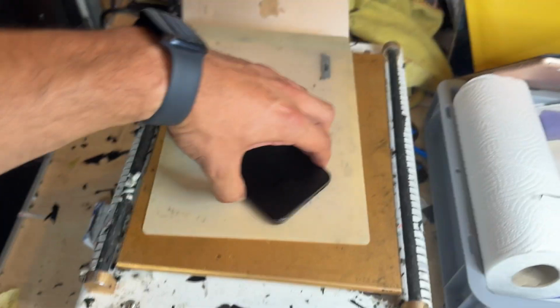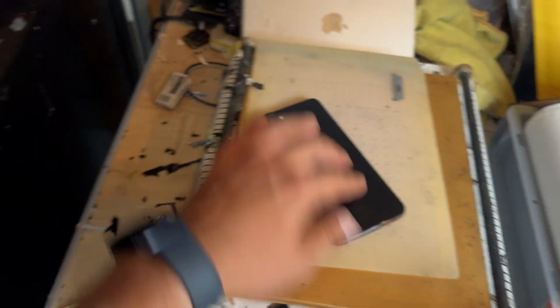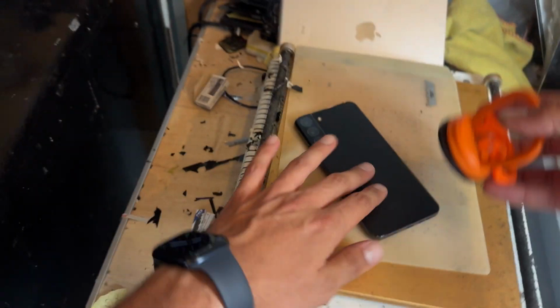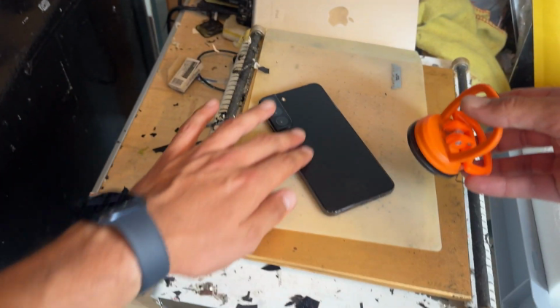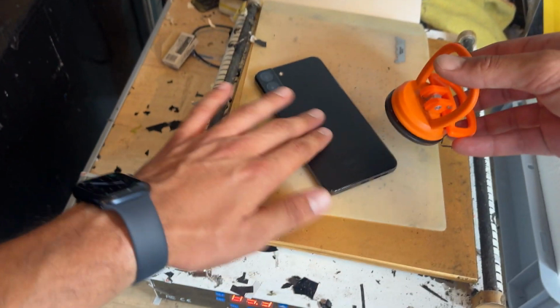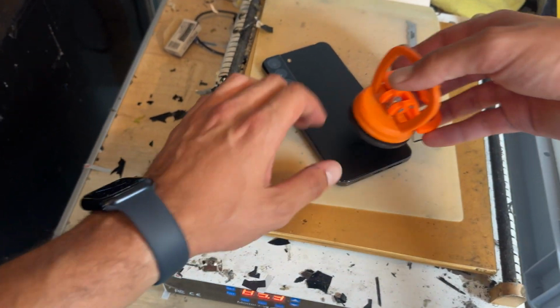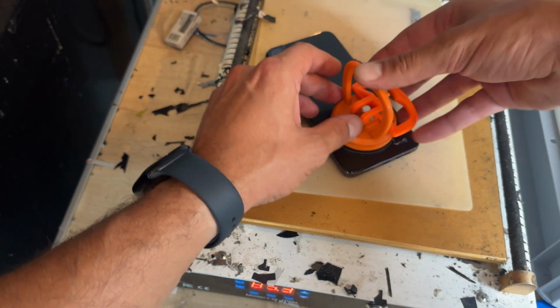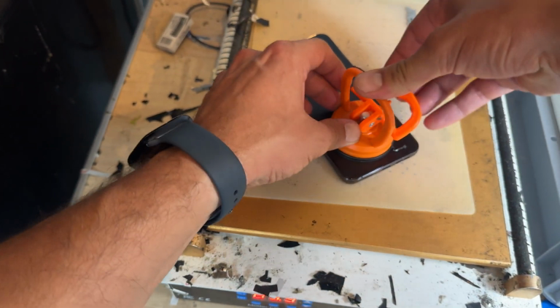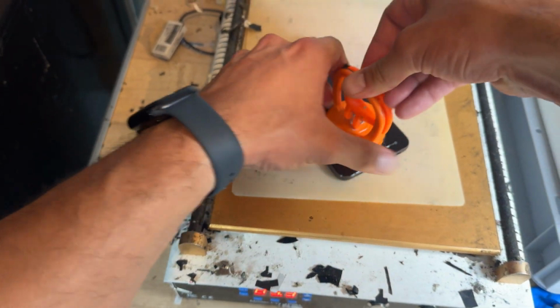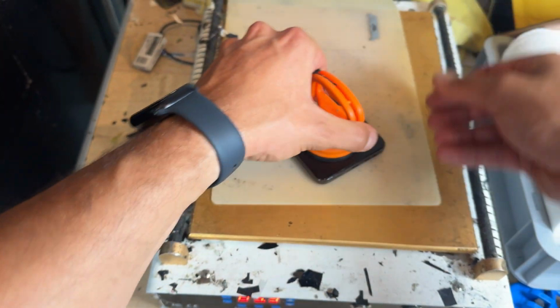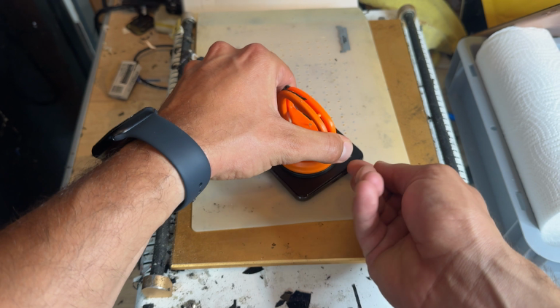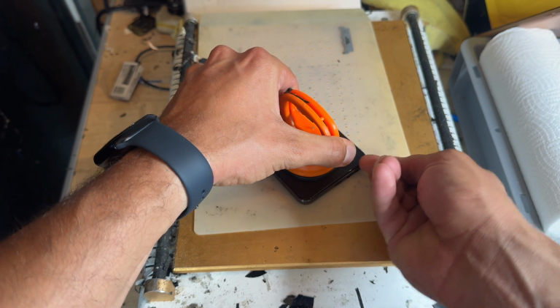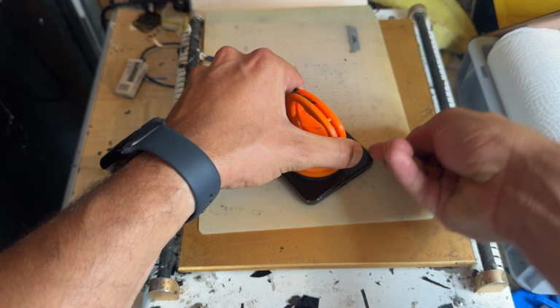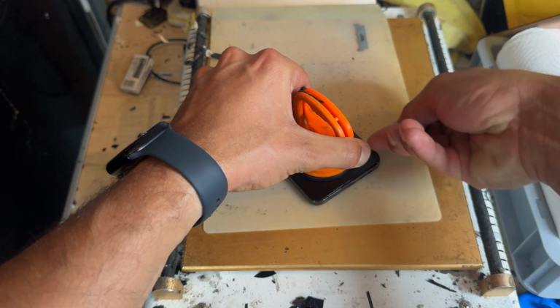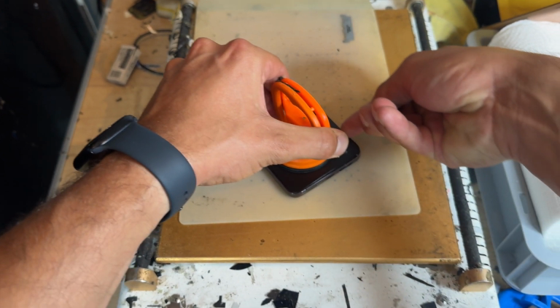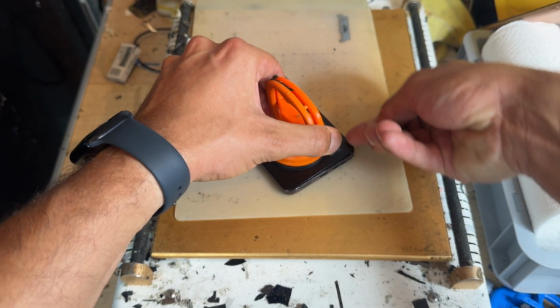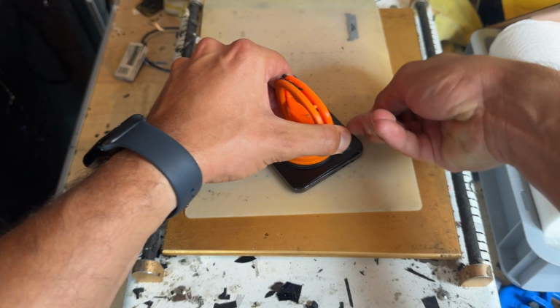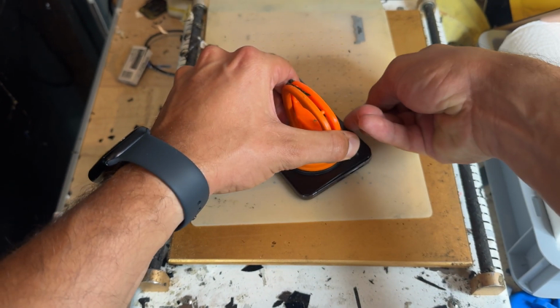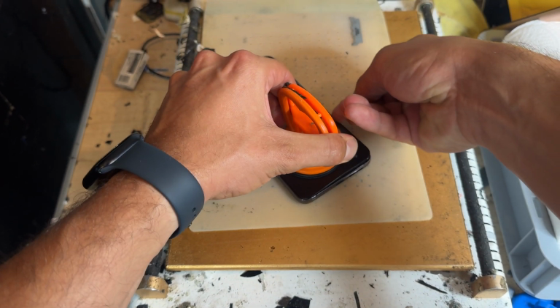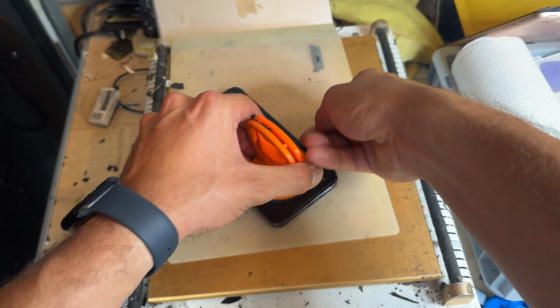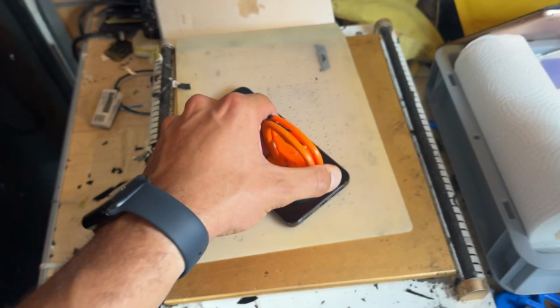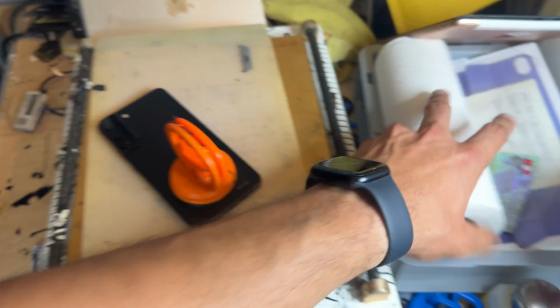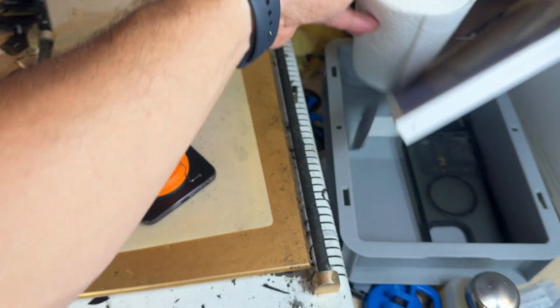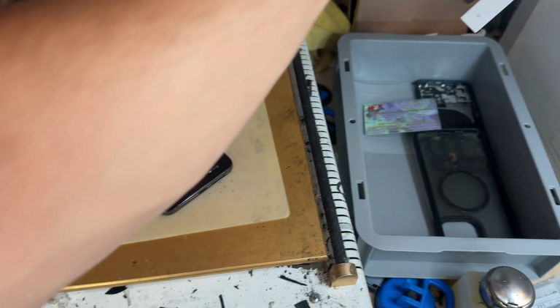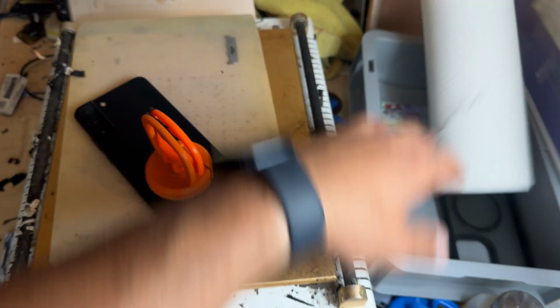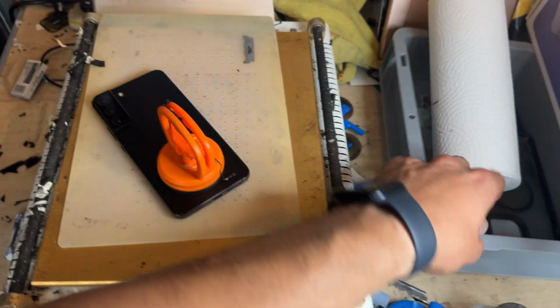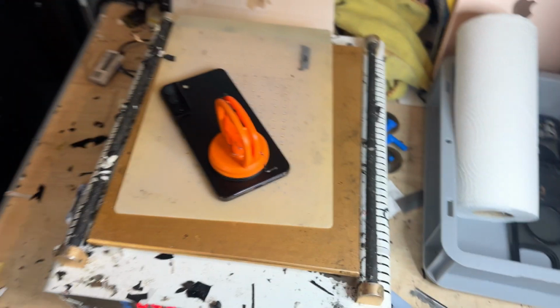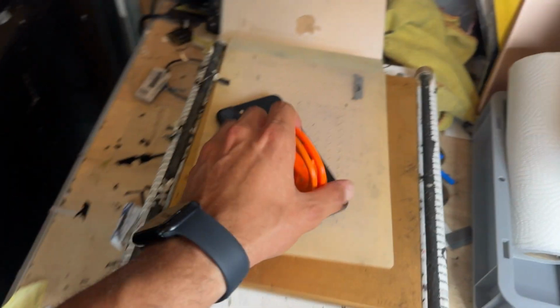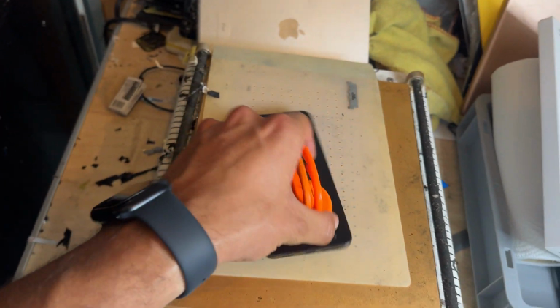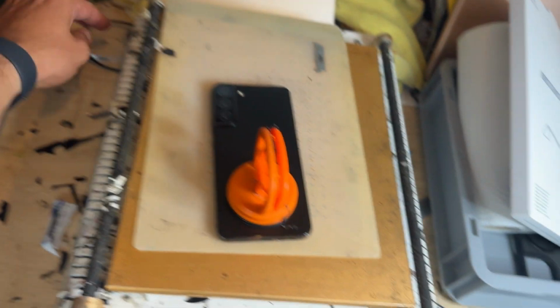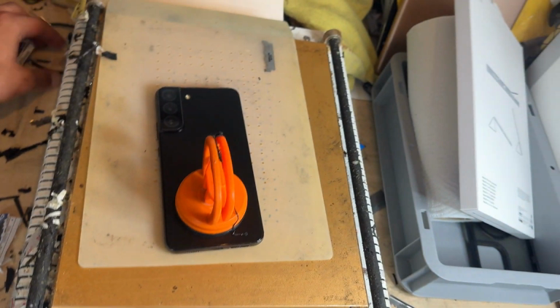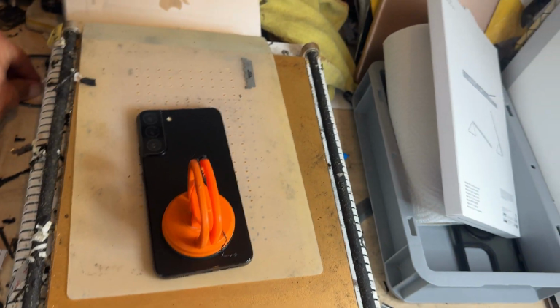Let's try it with the suction cup, although these matte surfaces don't work so well. Maybe we can do it with my finger. I do apologize, this is not how we do things around here. Let's get some plastic on the situation.